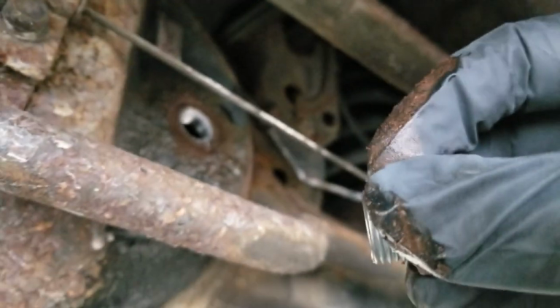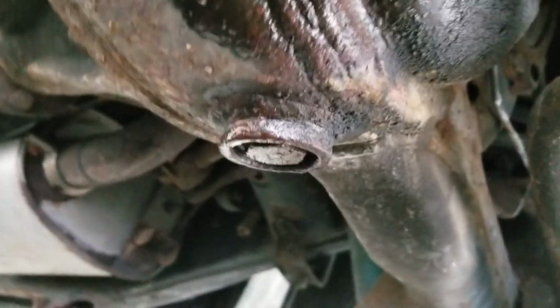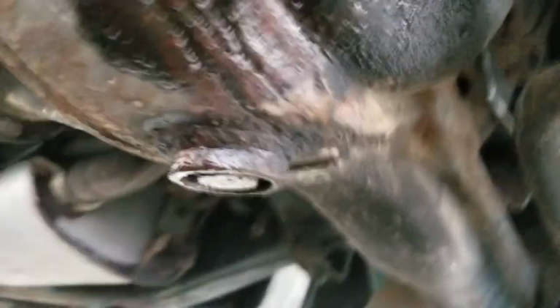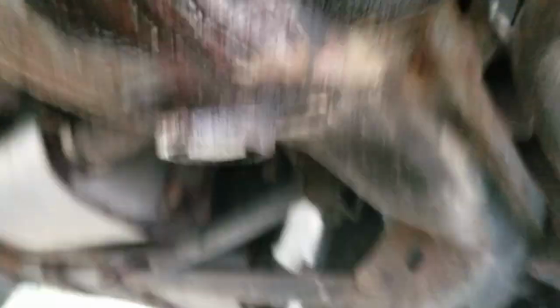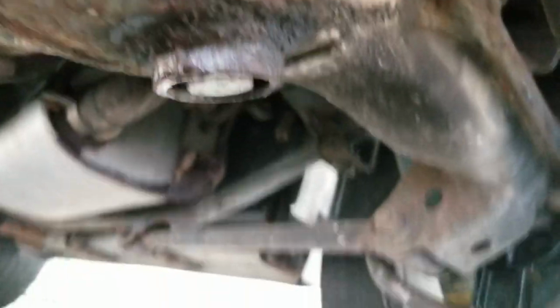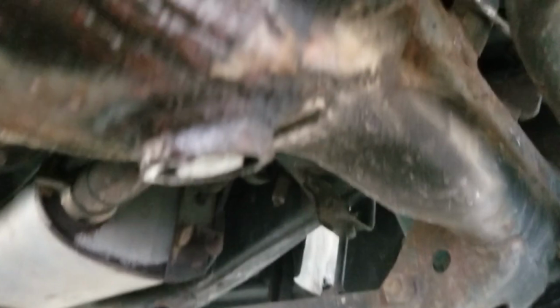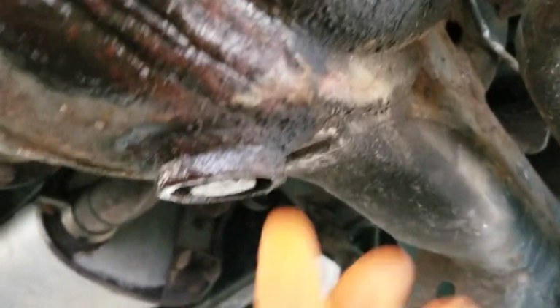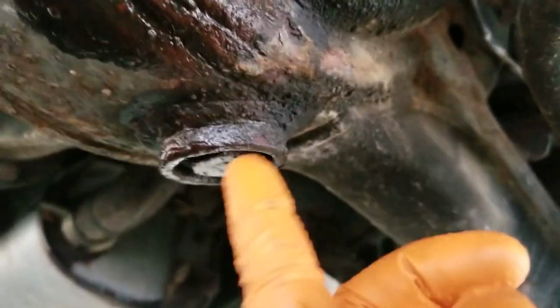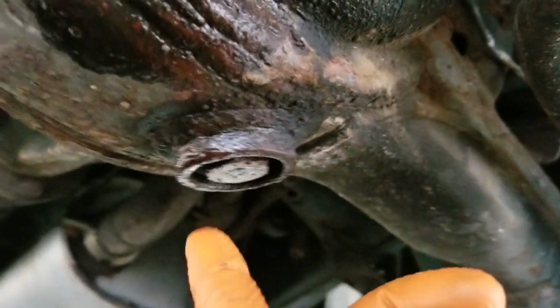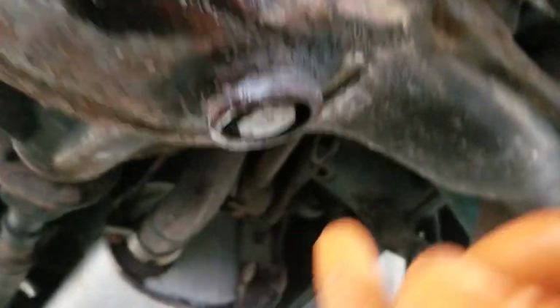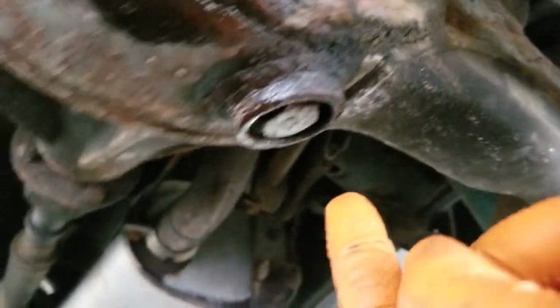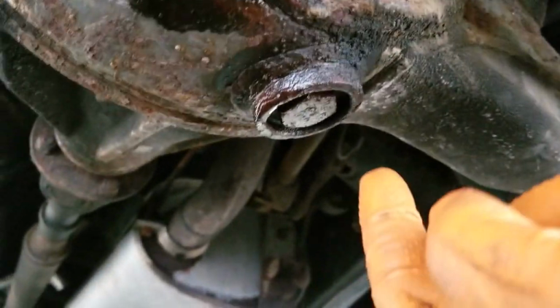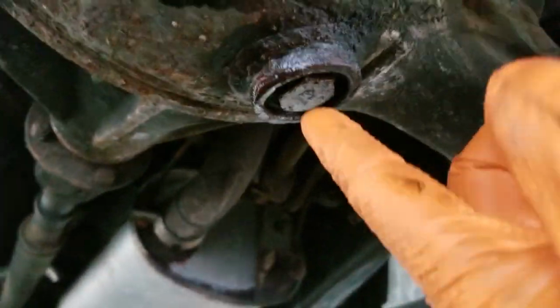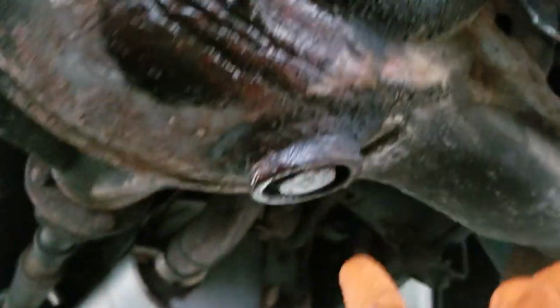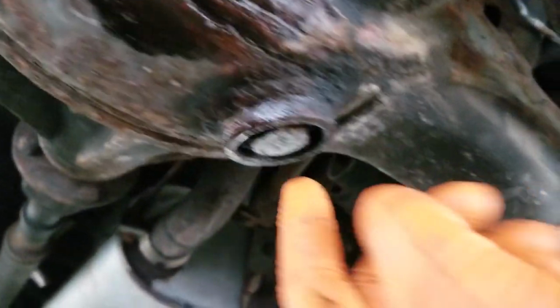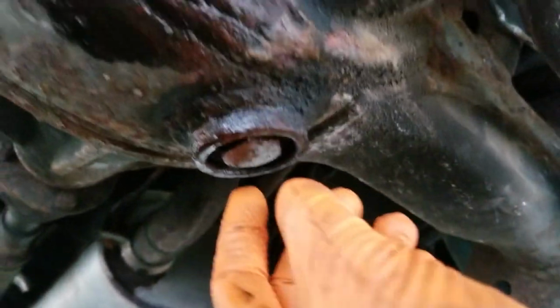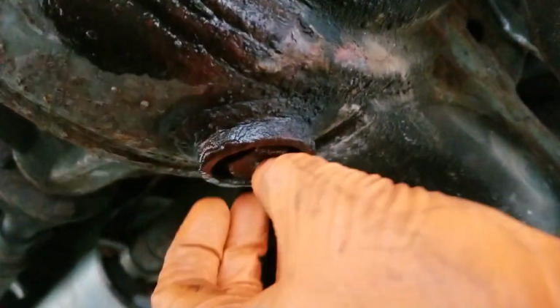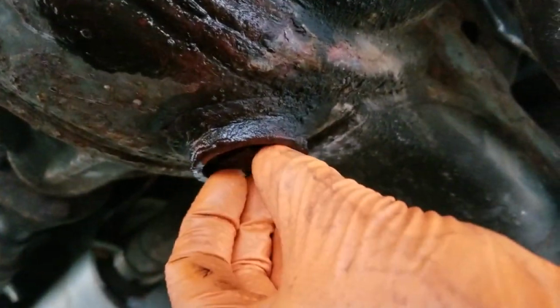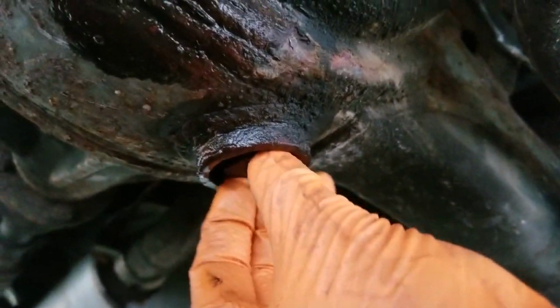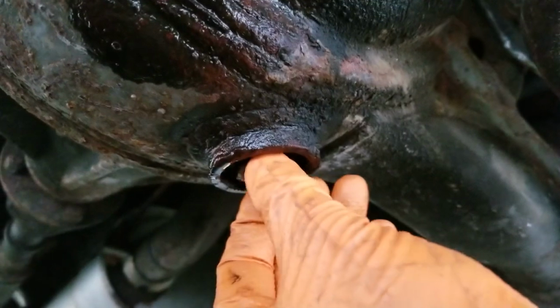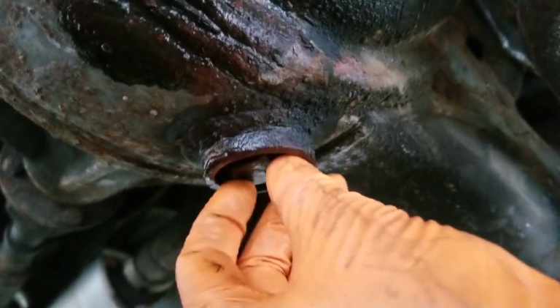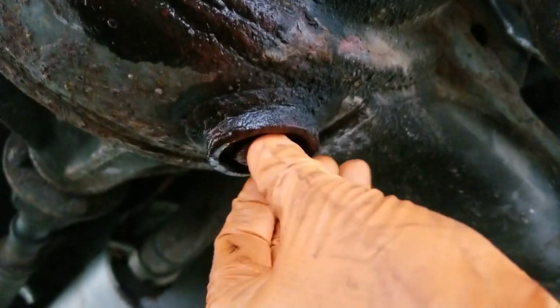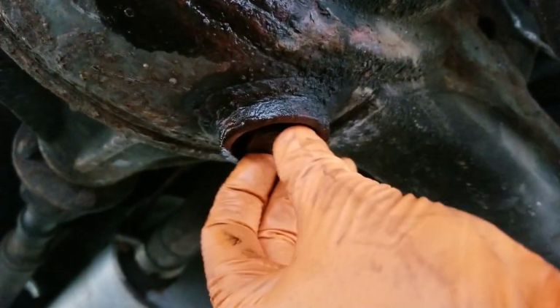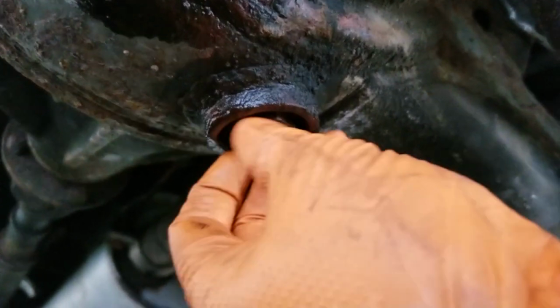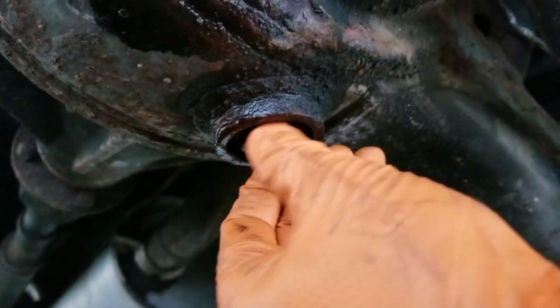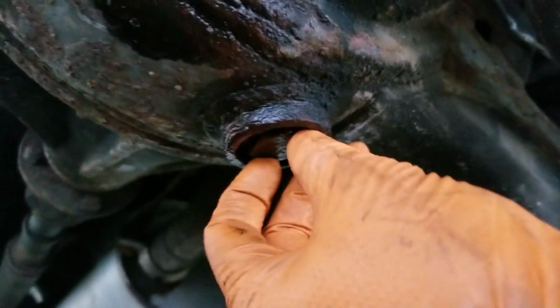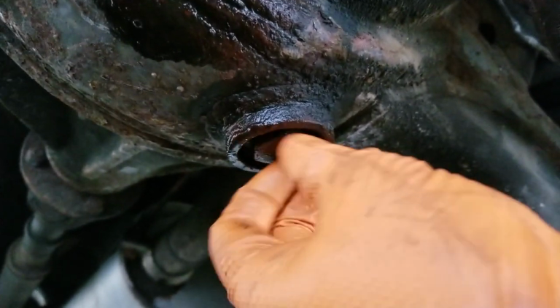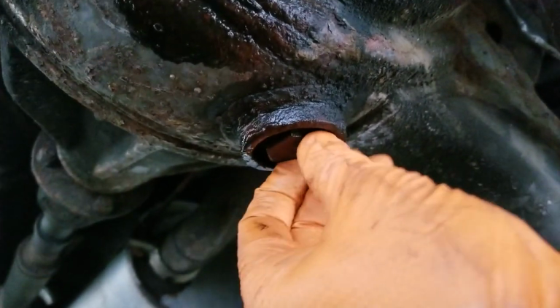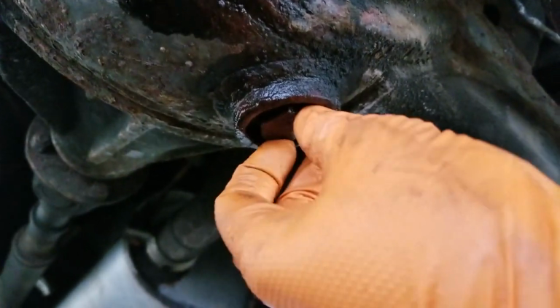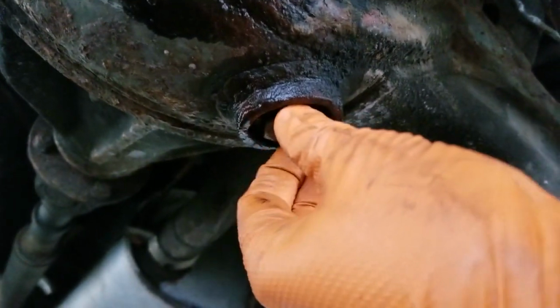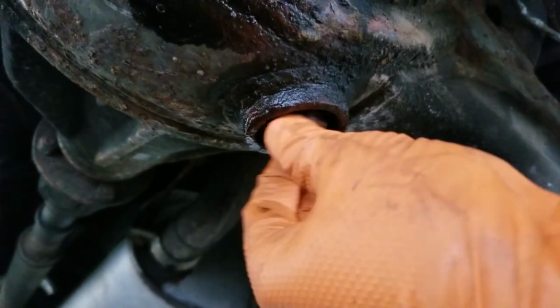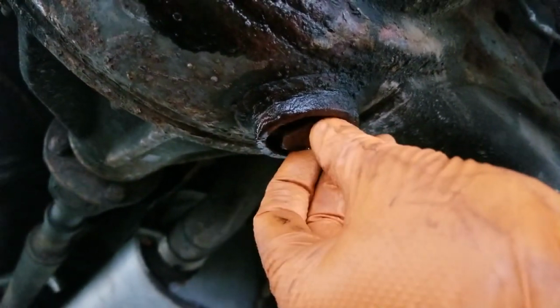The fill plug gets hammered with salt and everything down here, so I sprayed some penetrating oil. I'm probably going to need a tool to take this one off. Nope — that one pops right out too. Look at that. Nice.